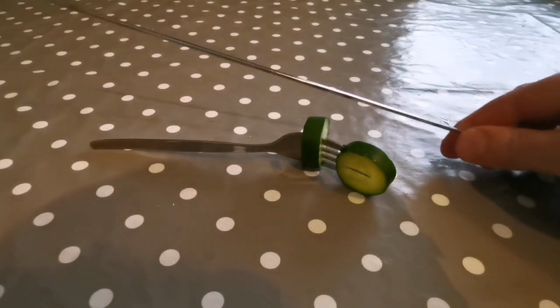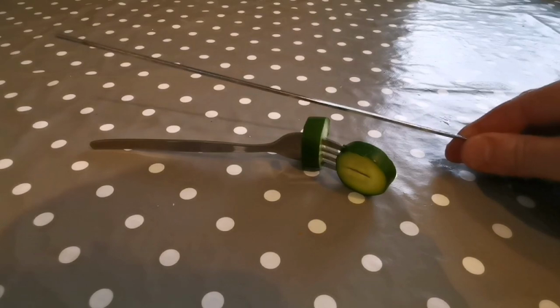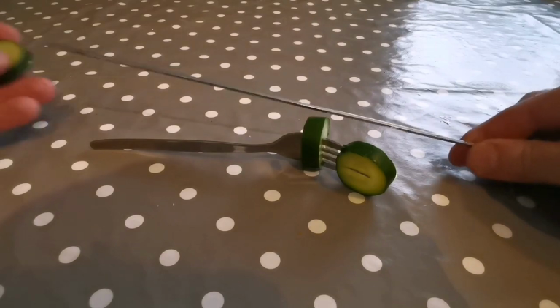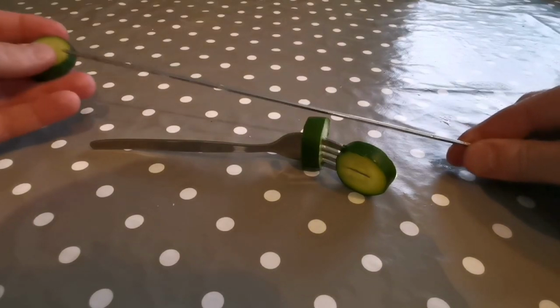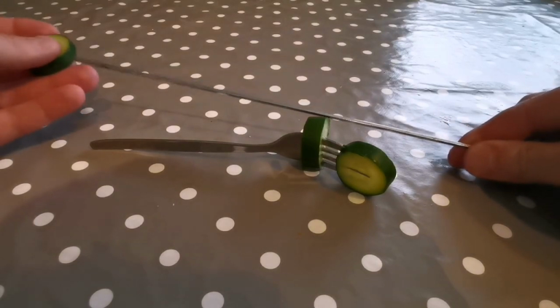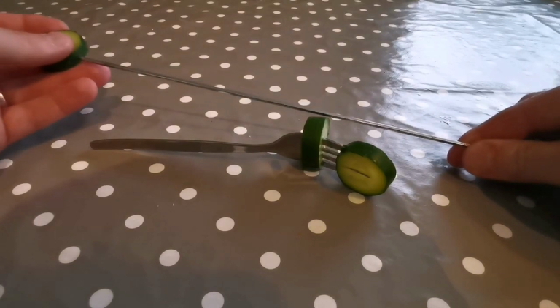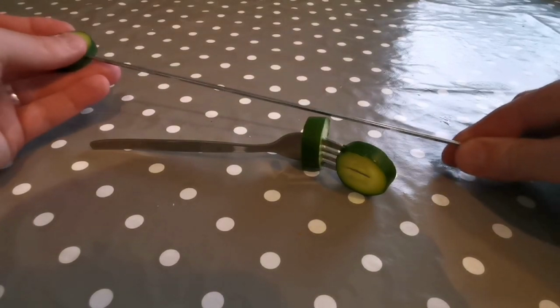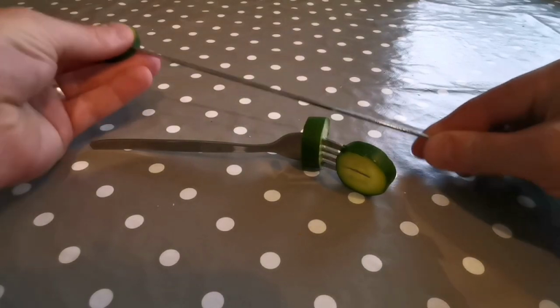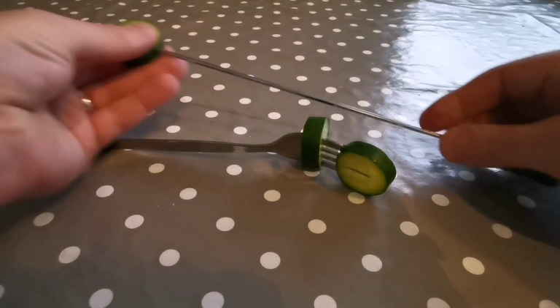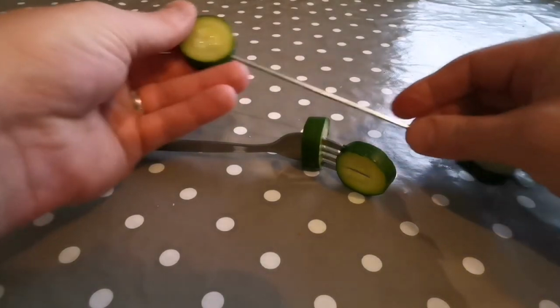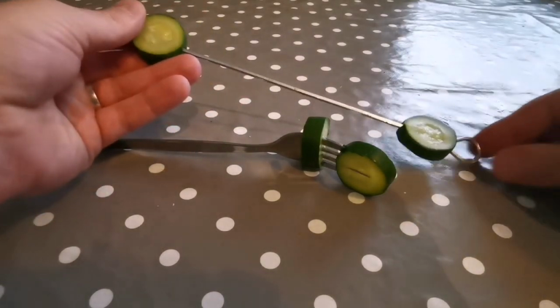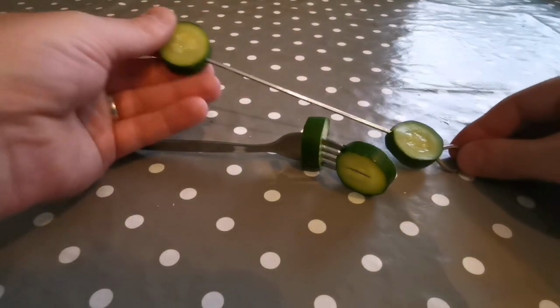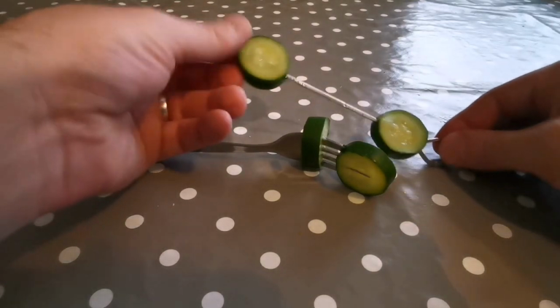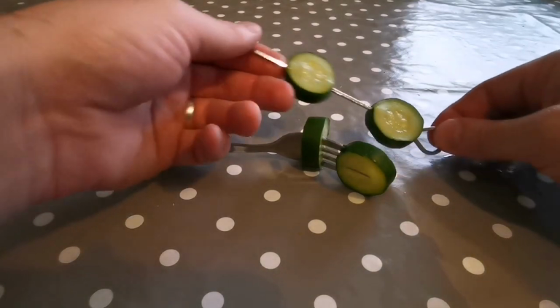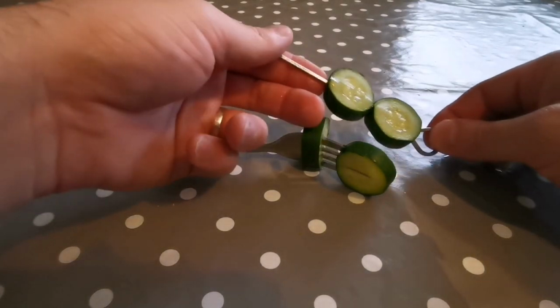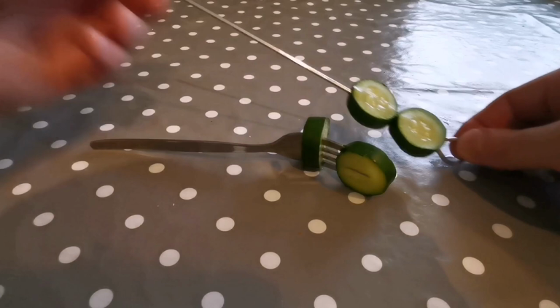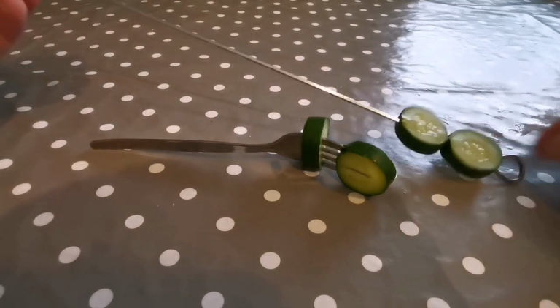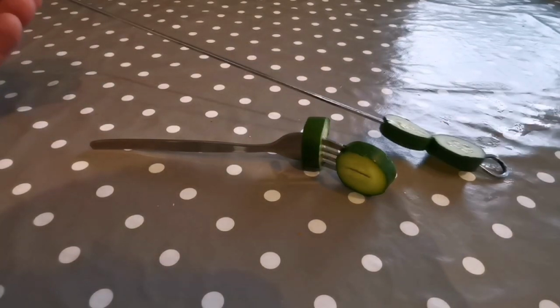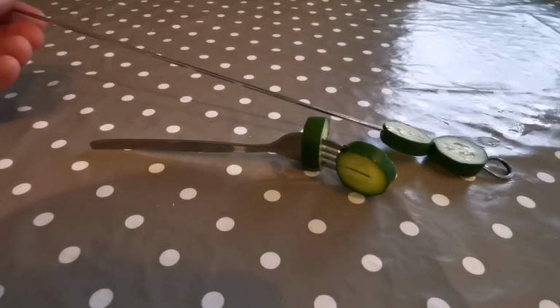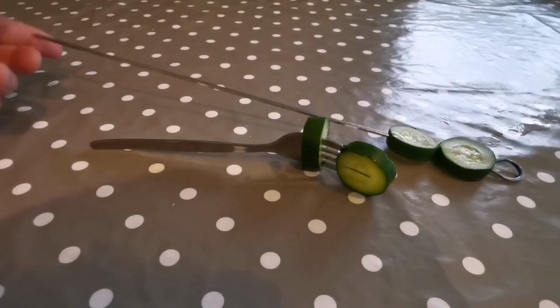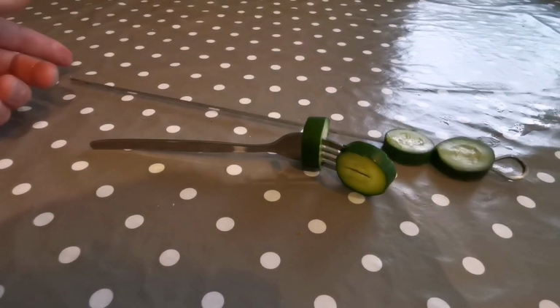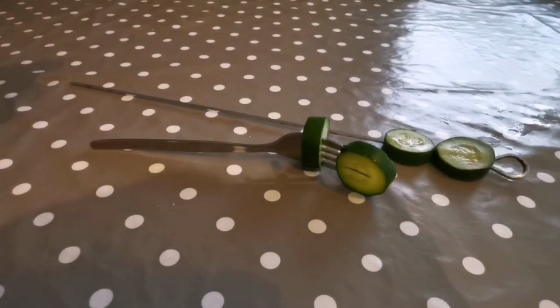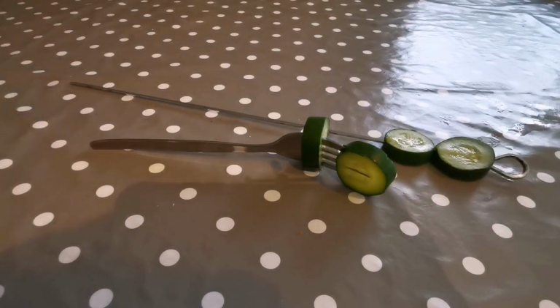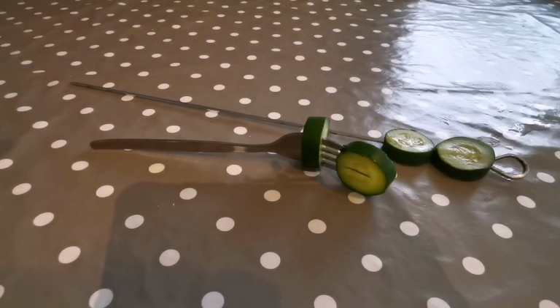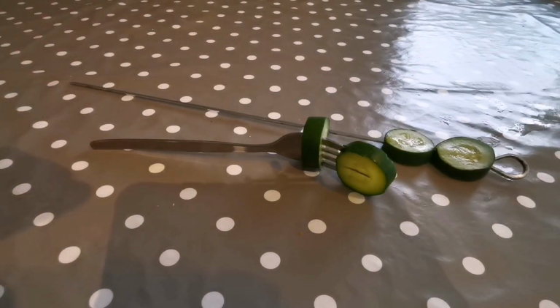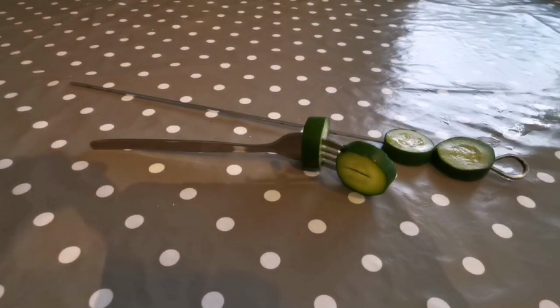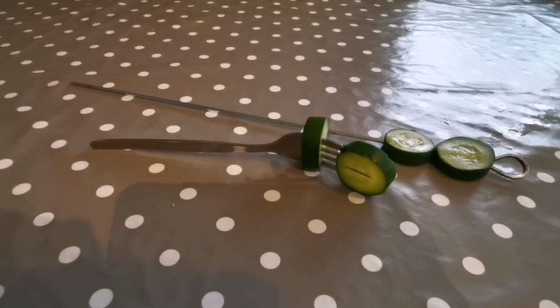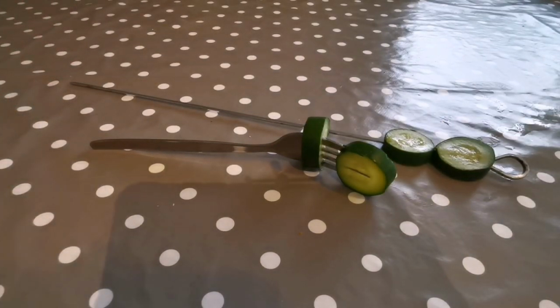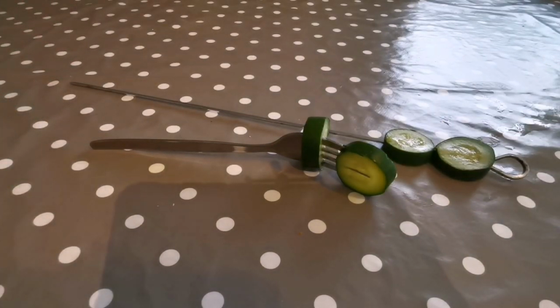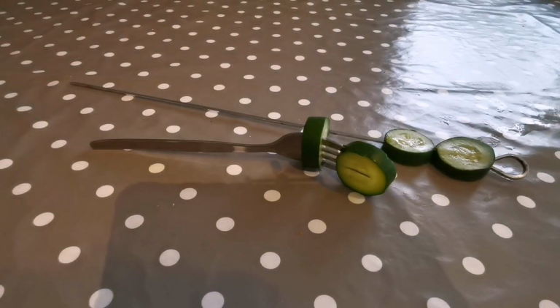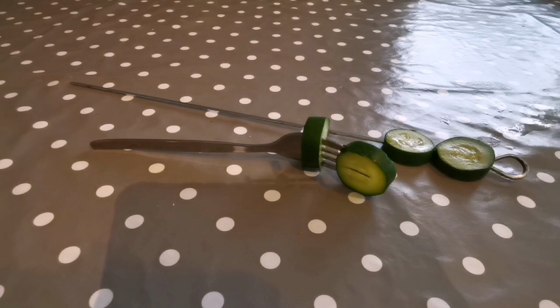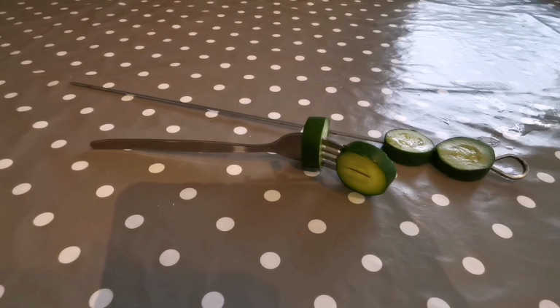I've also got a few of these long barbecue skewers which are handy because if I stand them up it means I don't have to get my hand in the water to lift them out again. These are great ways of doing it, especially for bottom feeders.